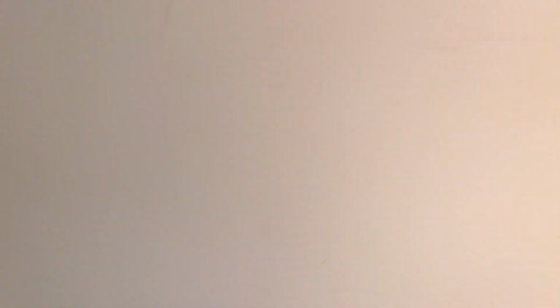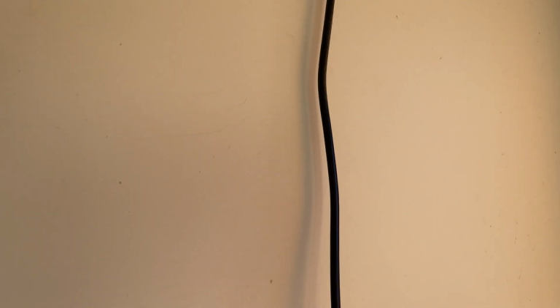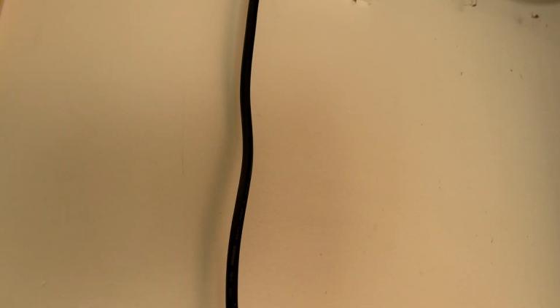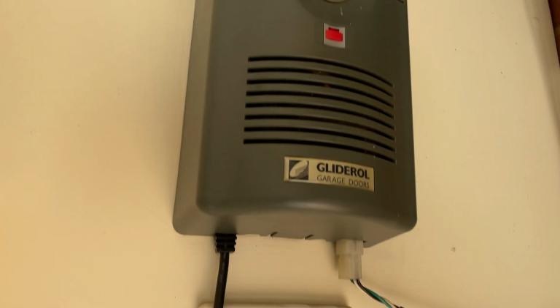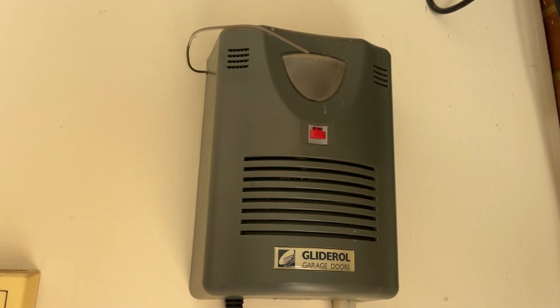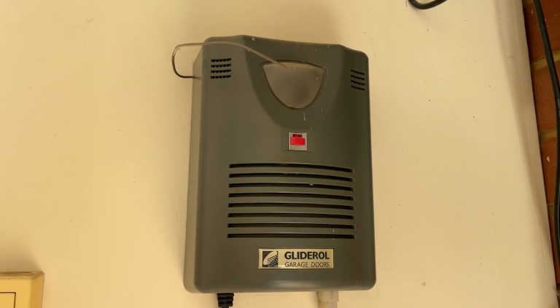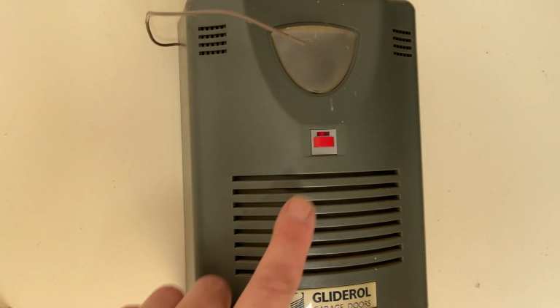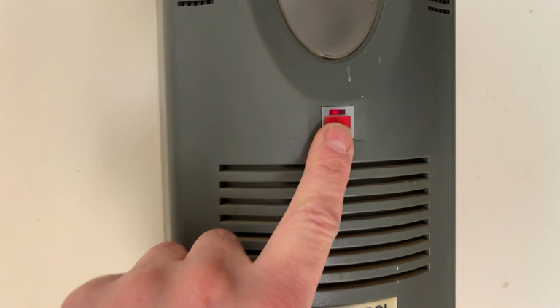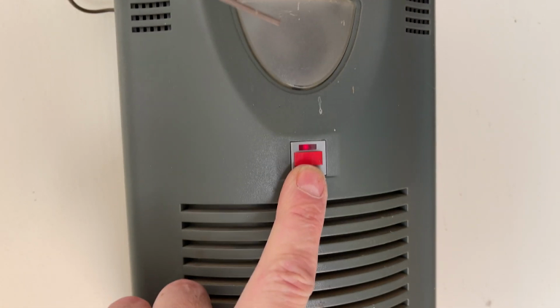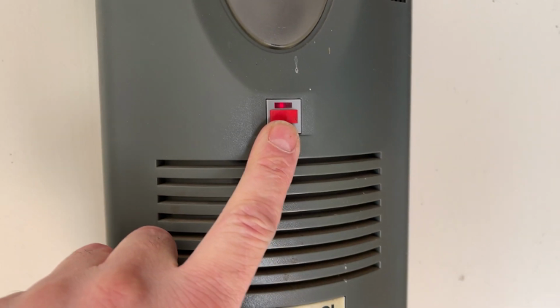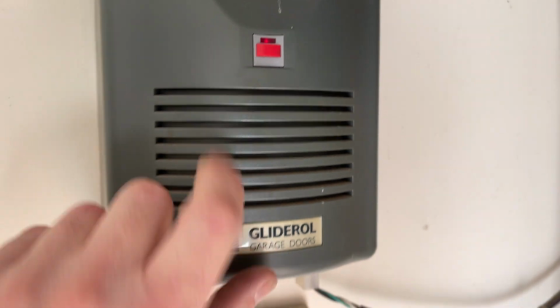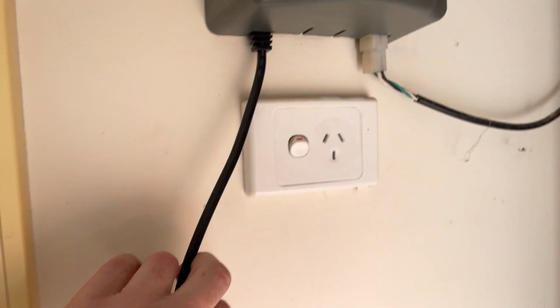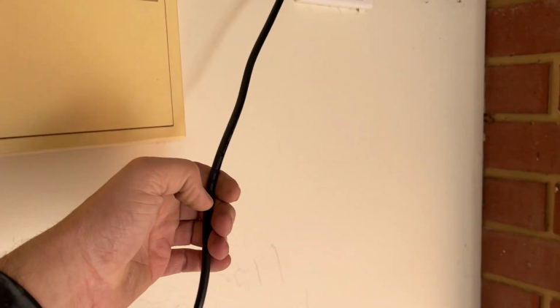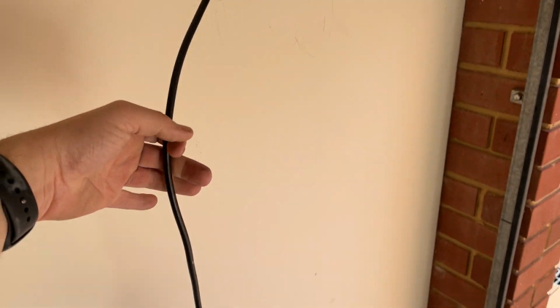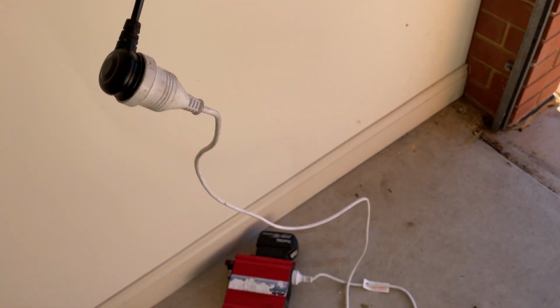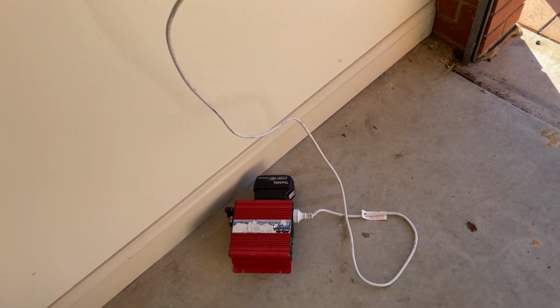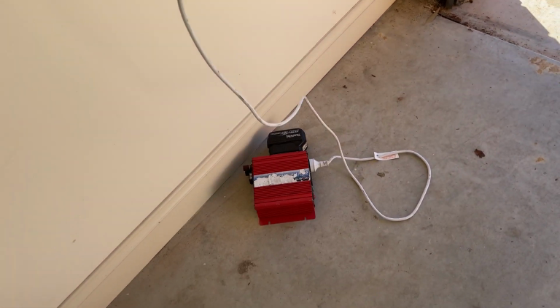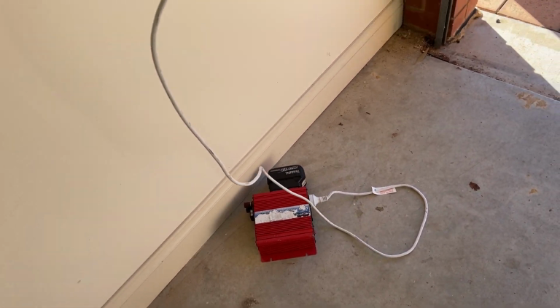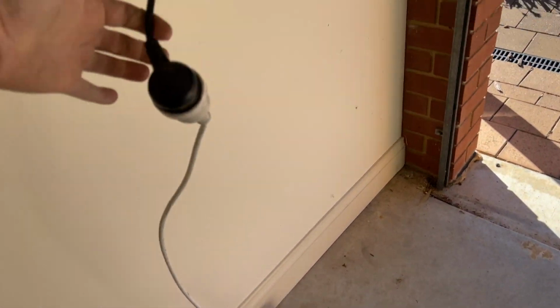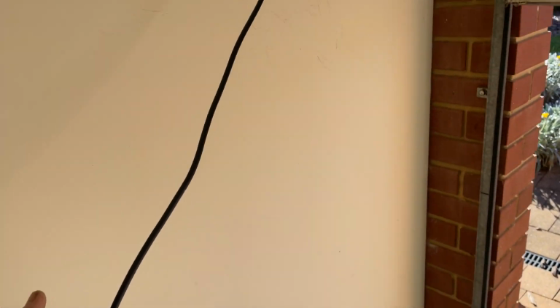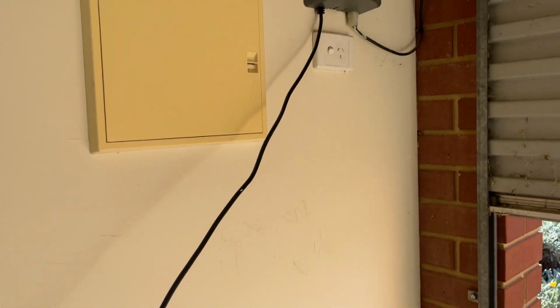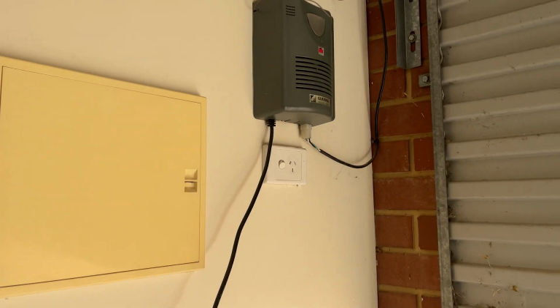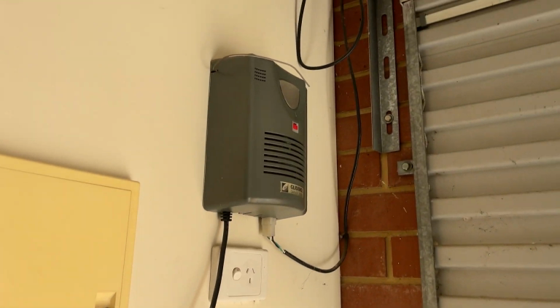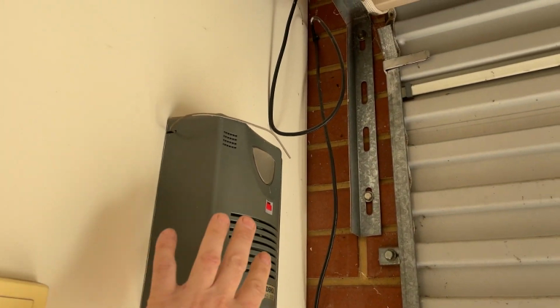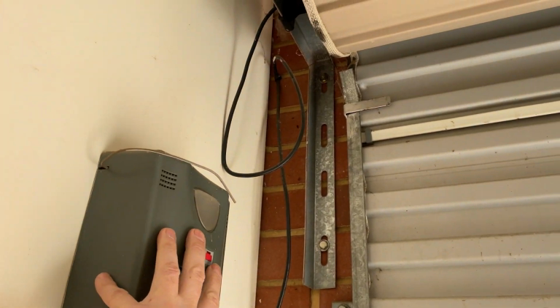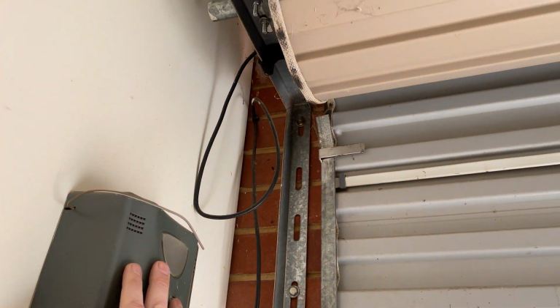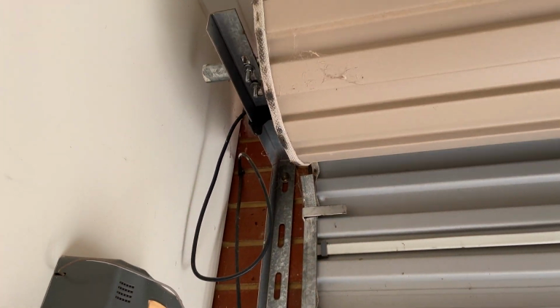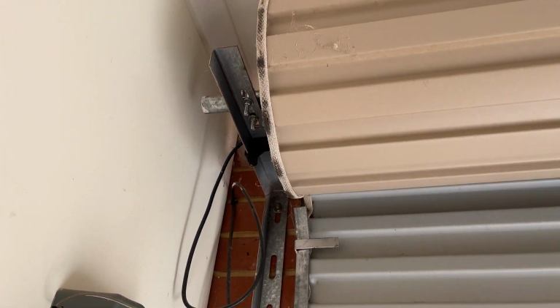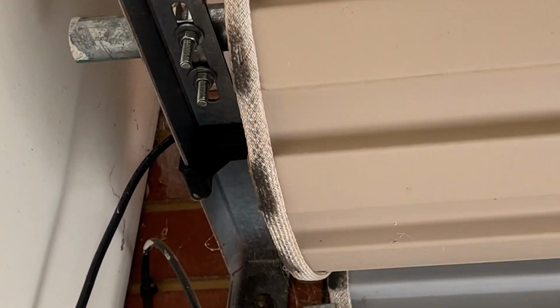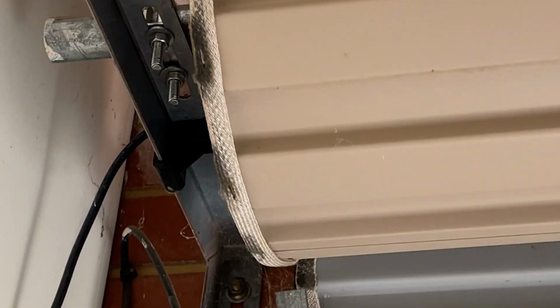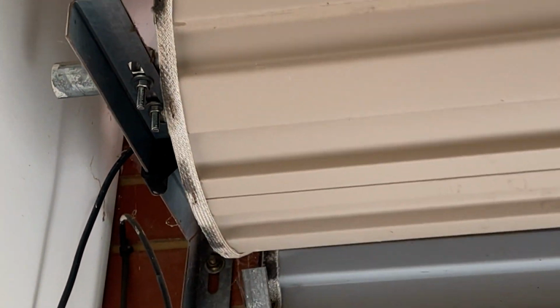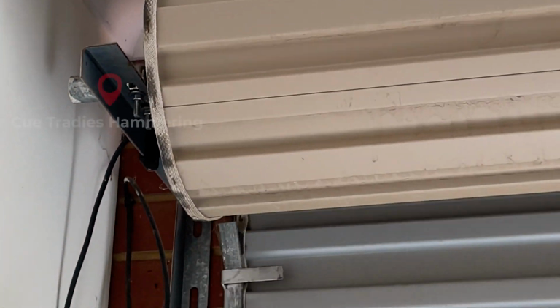No red error lights coming on there, so it's not drawing too much power. These don't run on much anyway — just a few amps. That's plugged in to the battery-powered inverter. Look at that — fully operational.